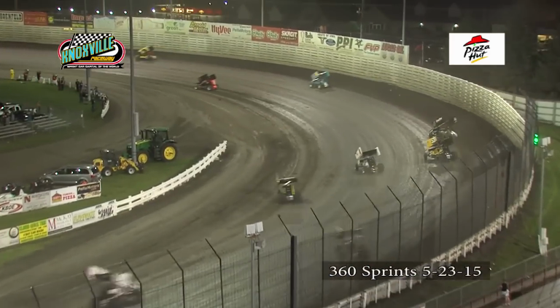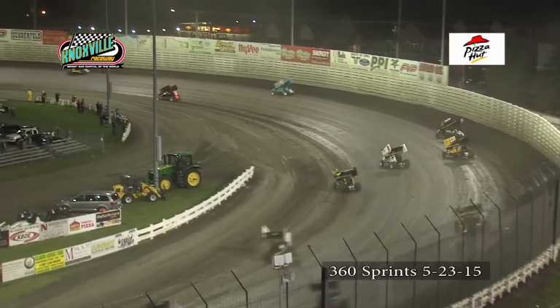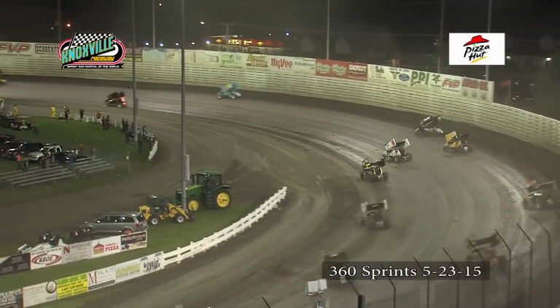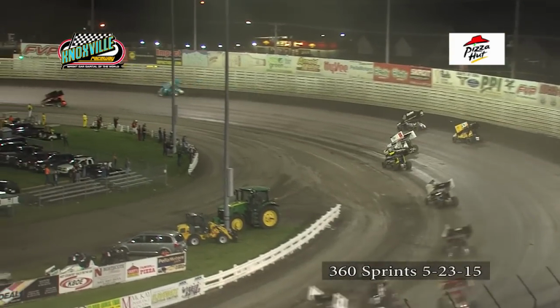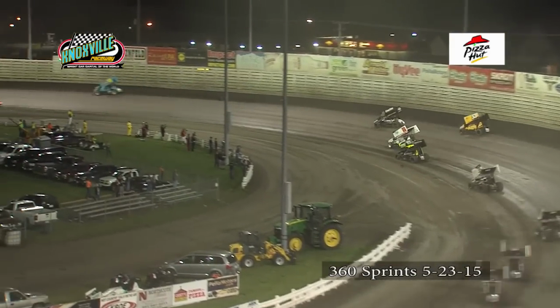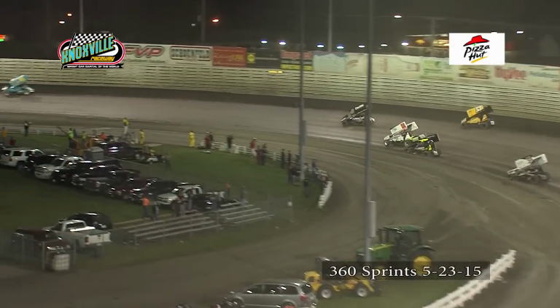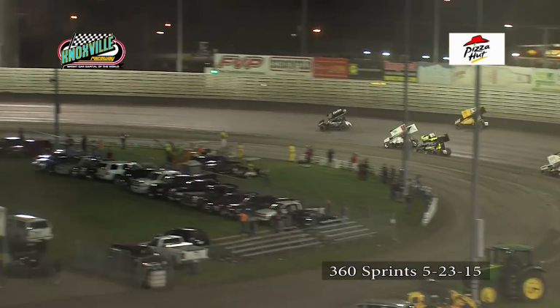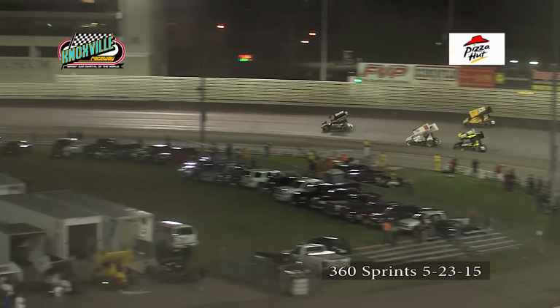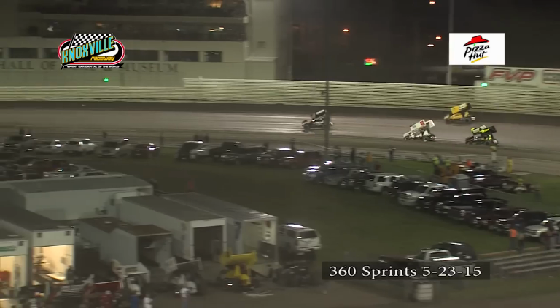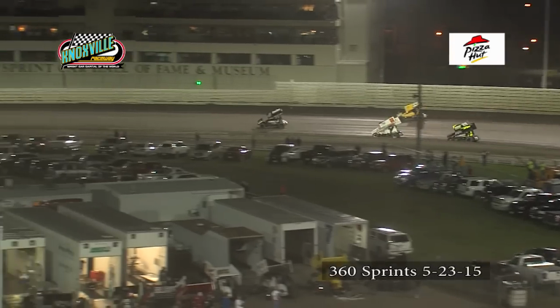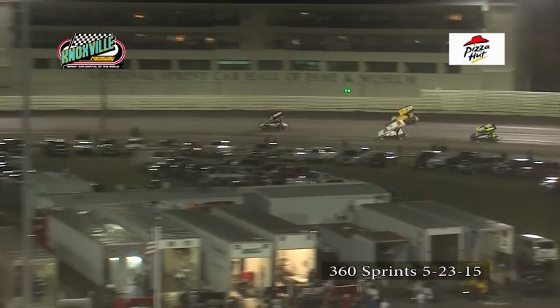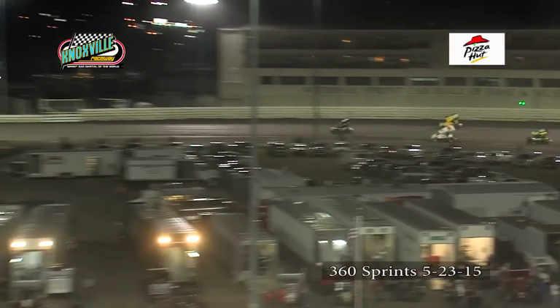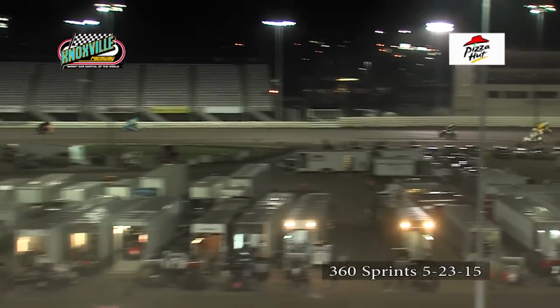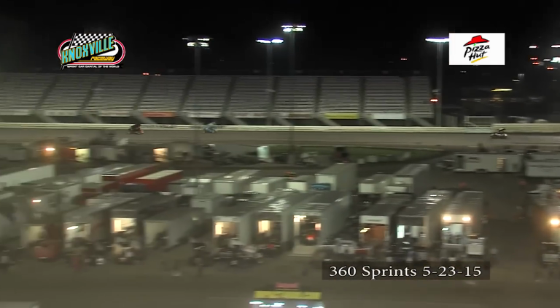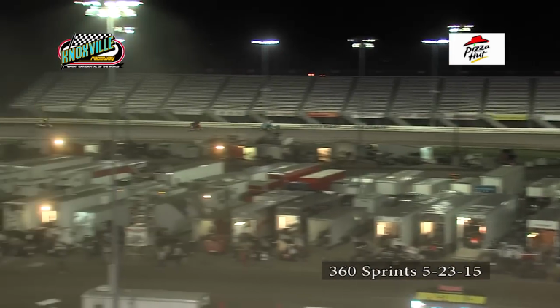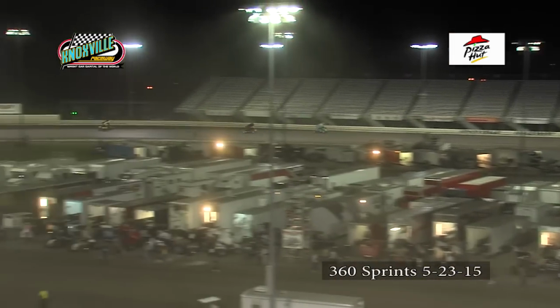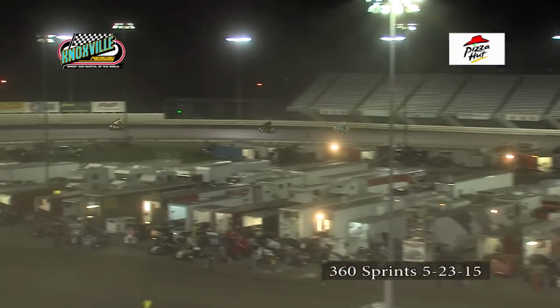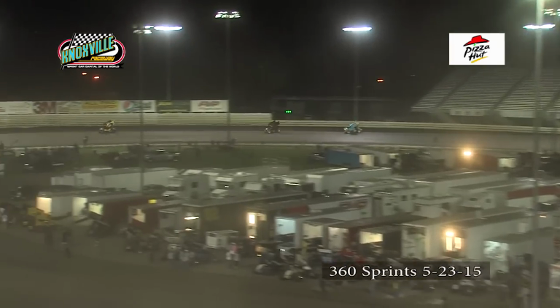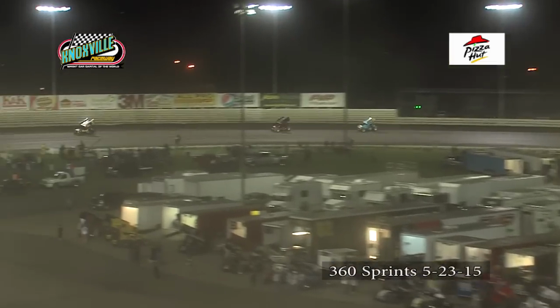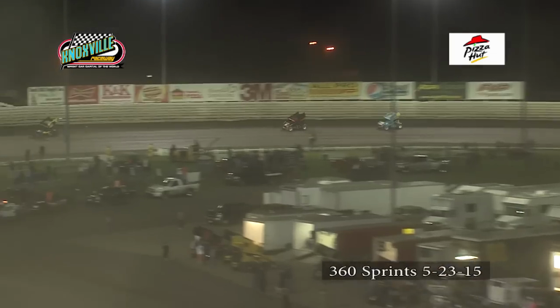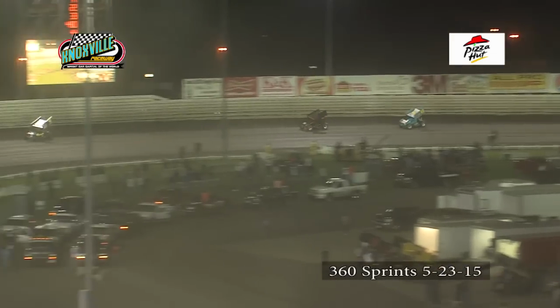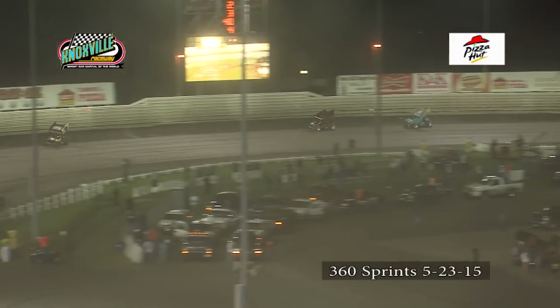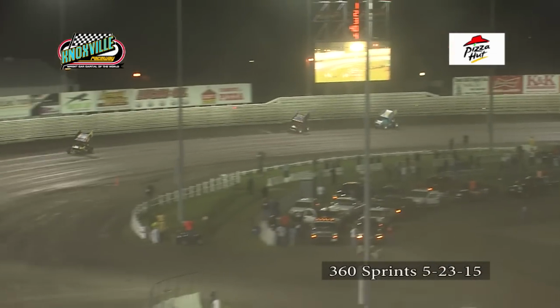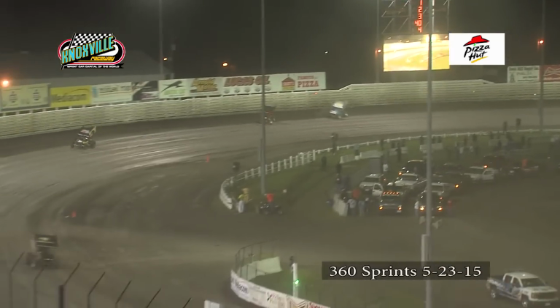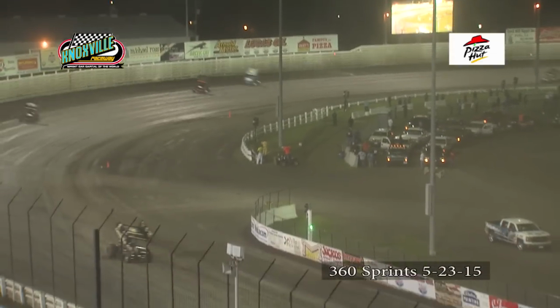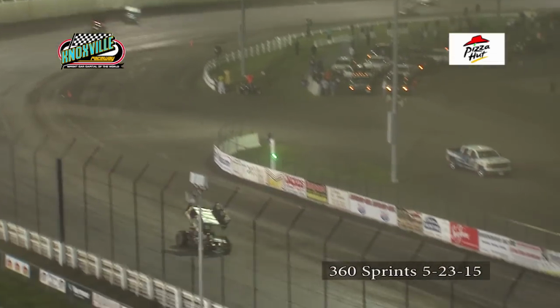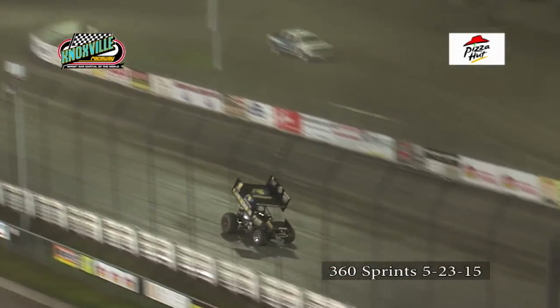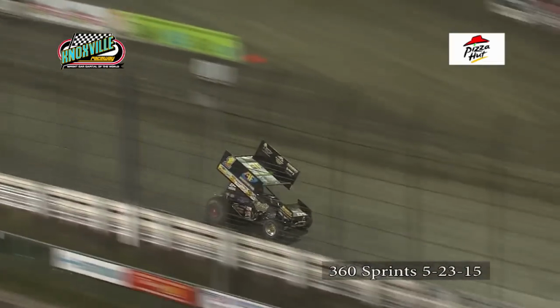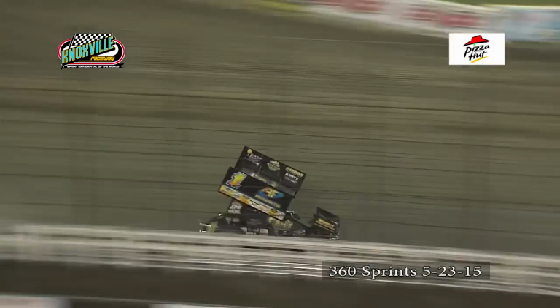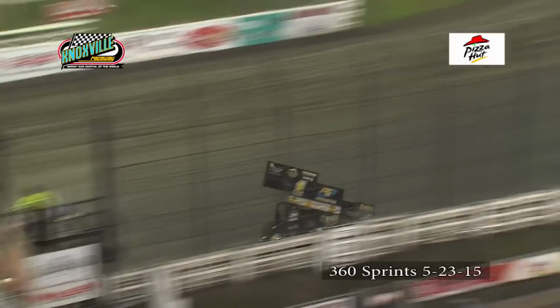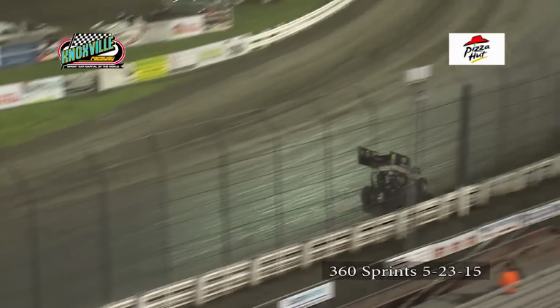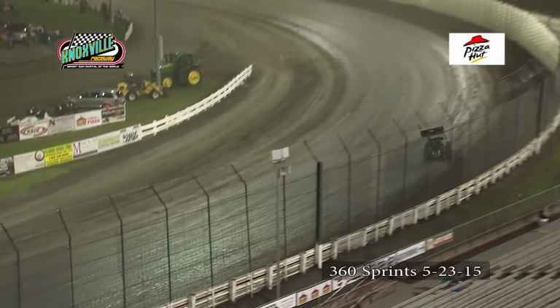Good race up front as they start to shake it up there, fifth on back, led by John Agin, and then Joe Beaver coming forward with the credit number 22 of Tony Schilling. Schilling on the inside of Beaver in turns three and four, he'll slide up across turn number four into fourth position.